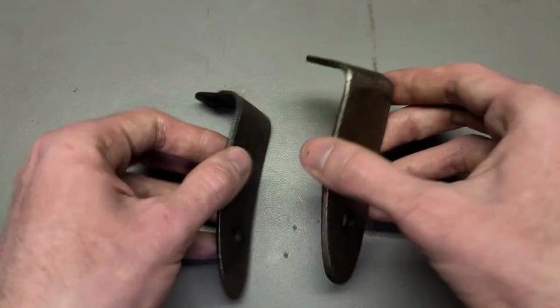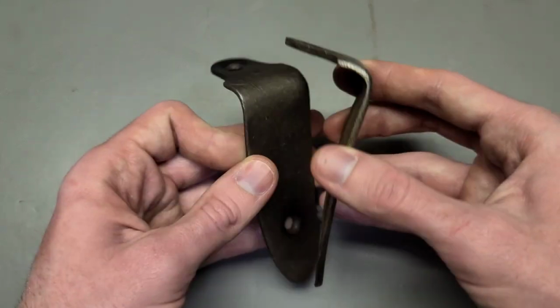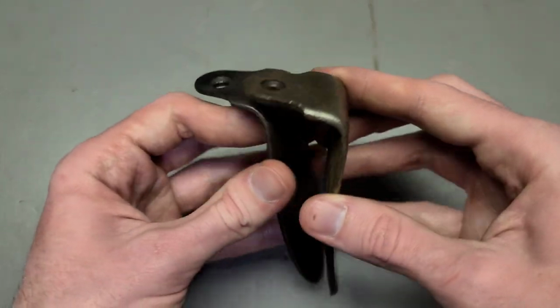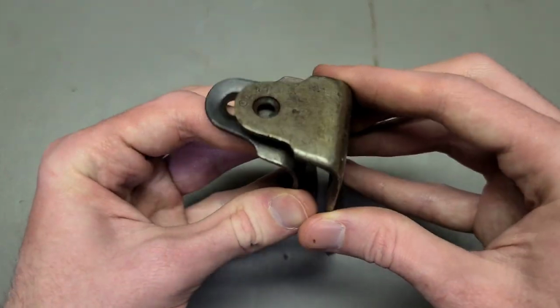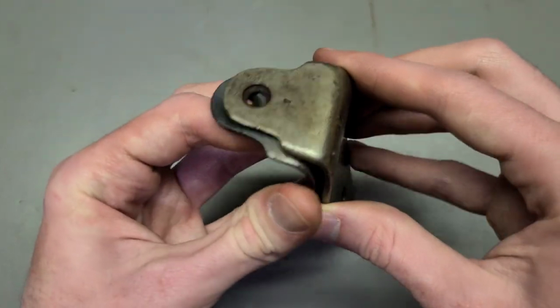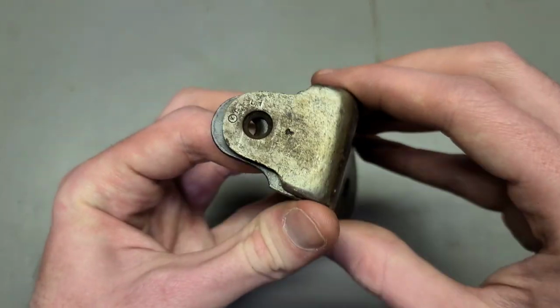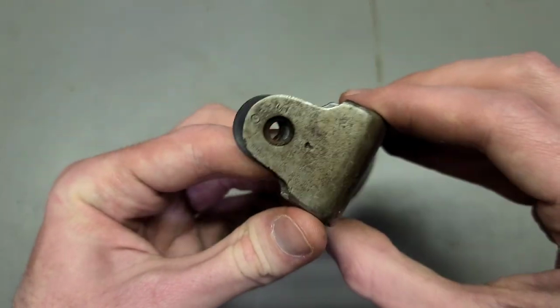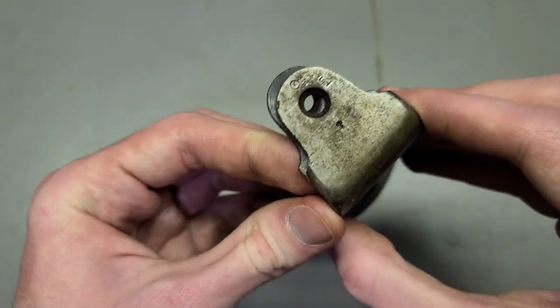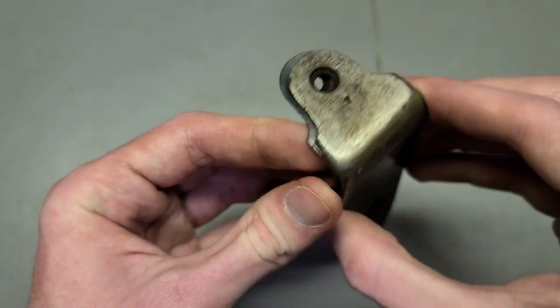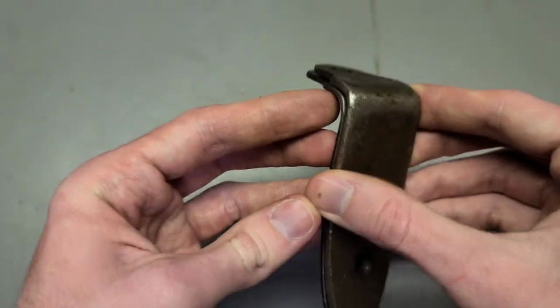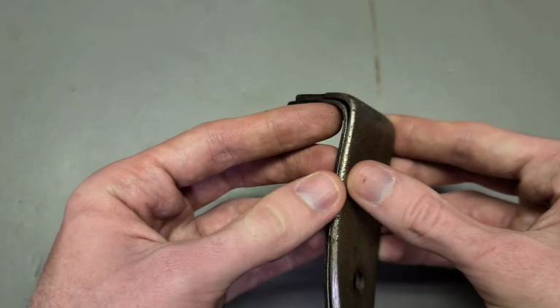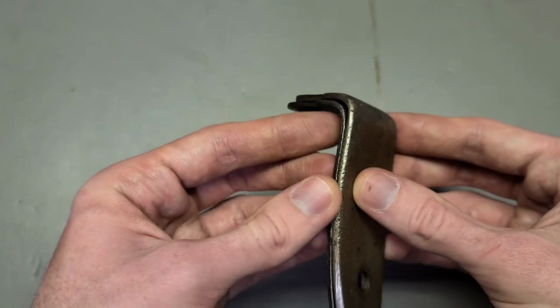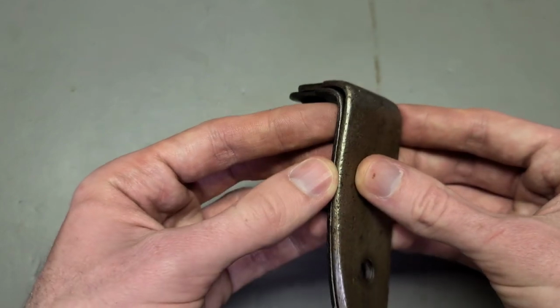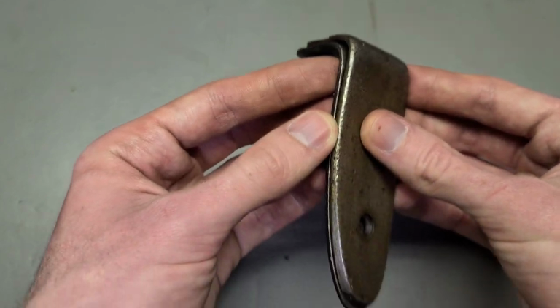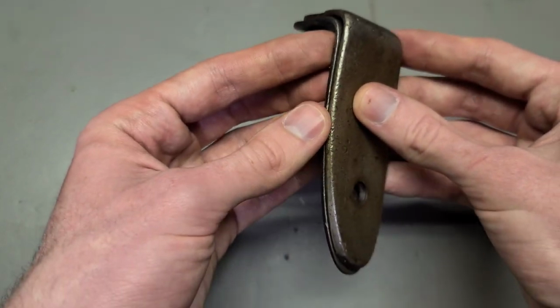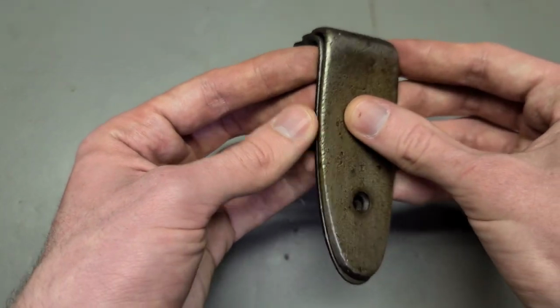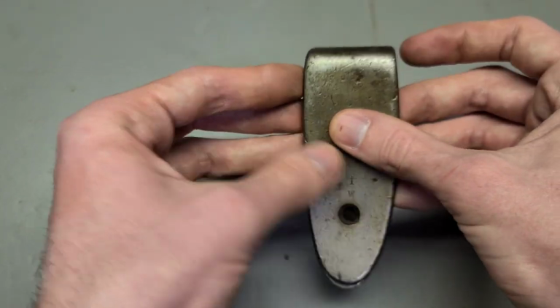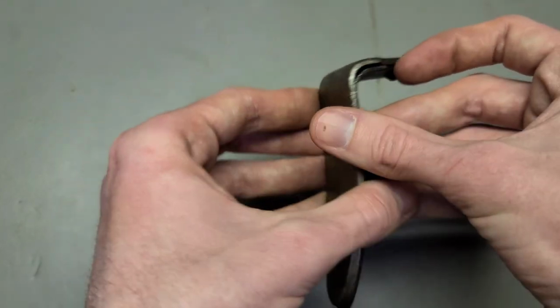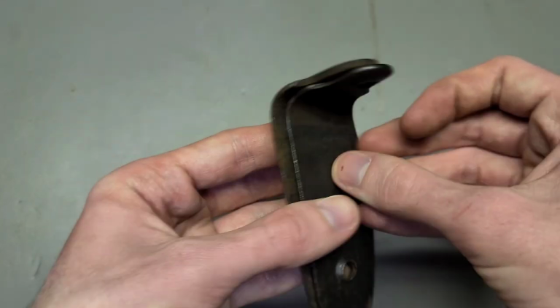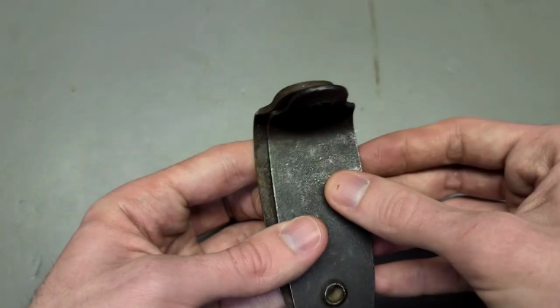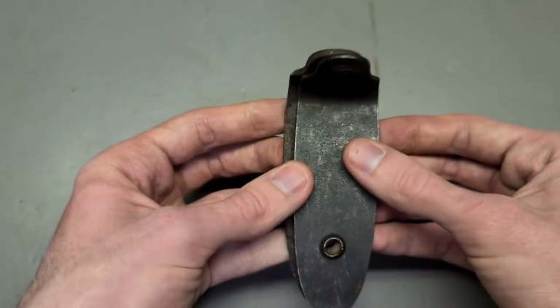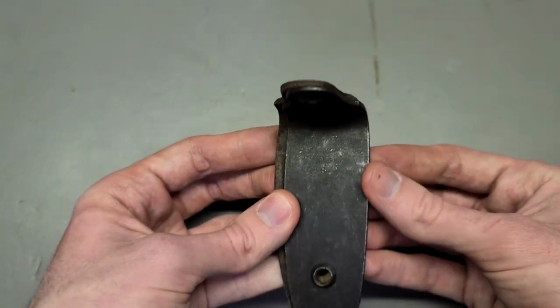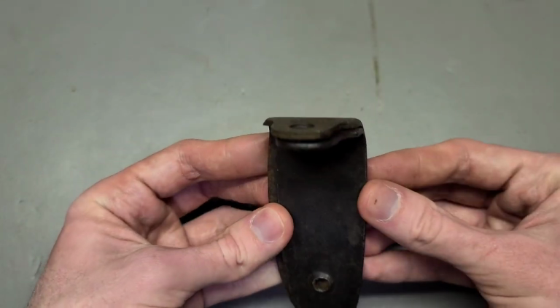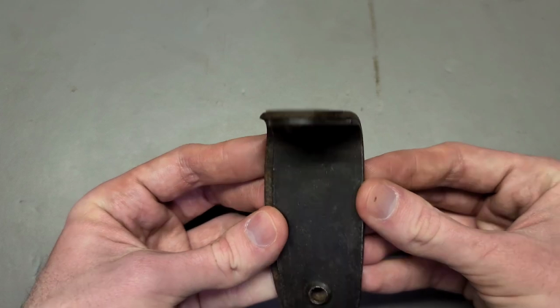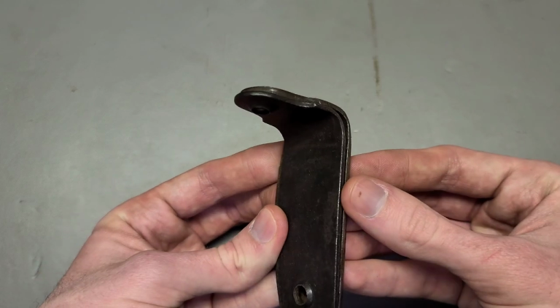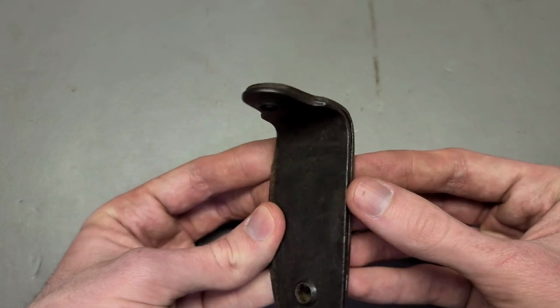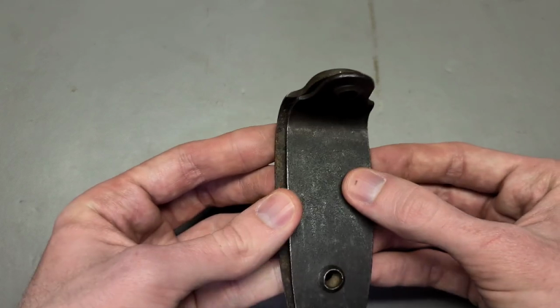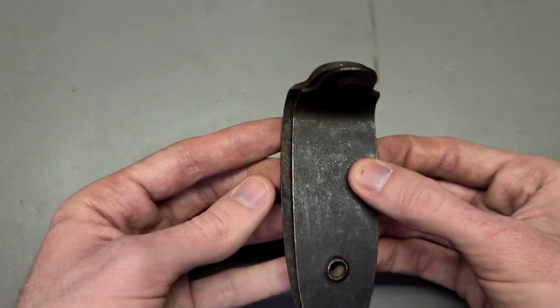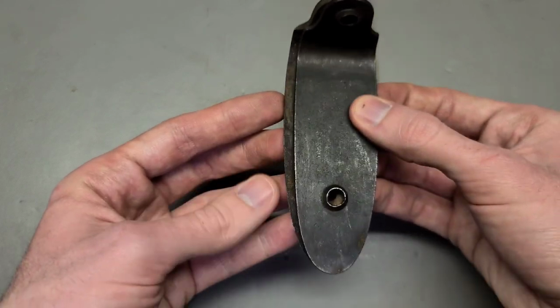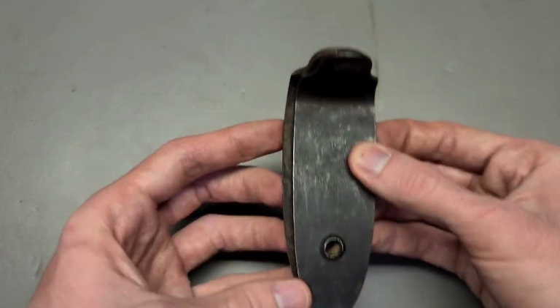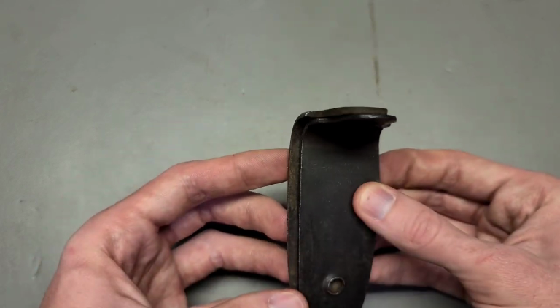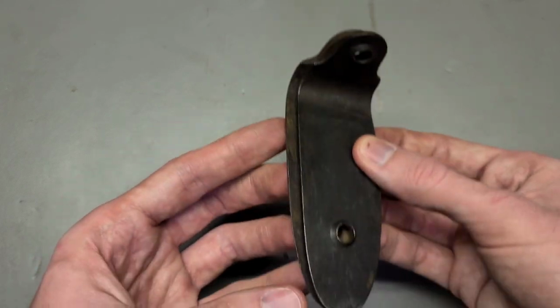What we can do is take this one and put it in here, line up this side, and we can see — oh yeah, there's definitely a difference there.